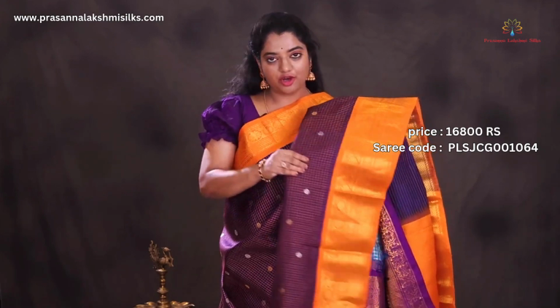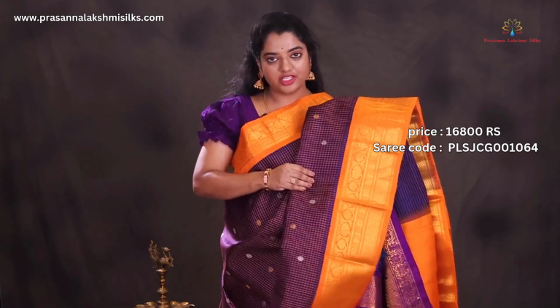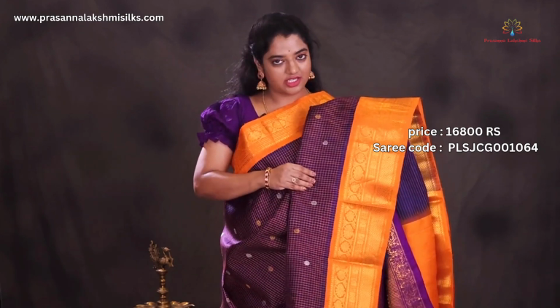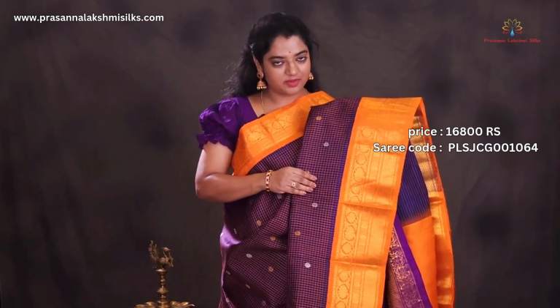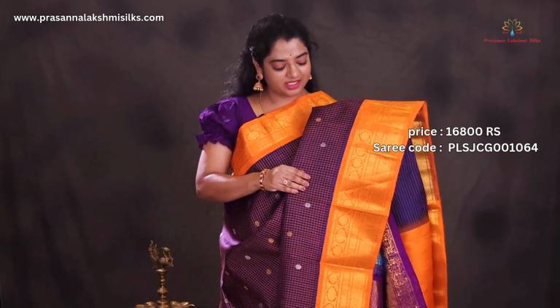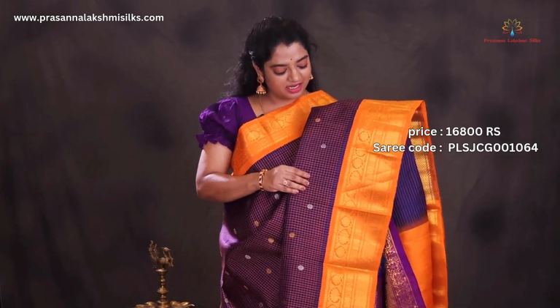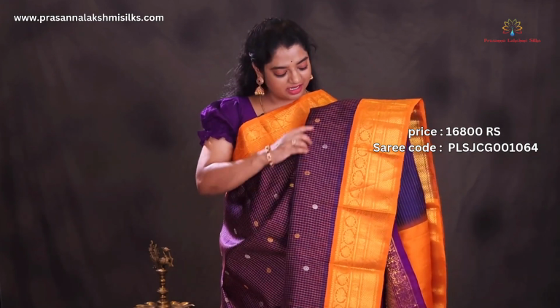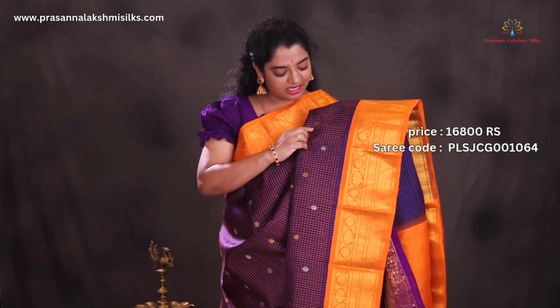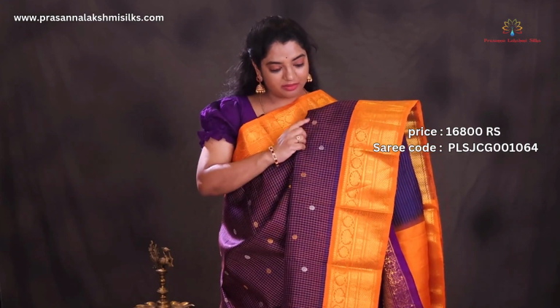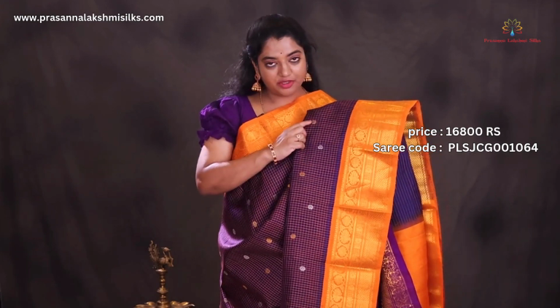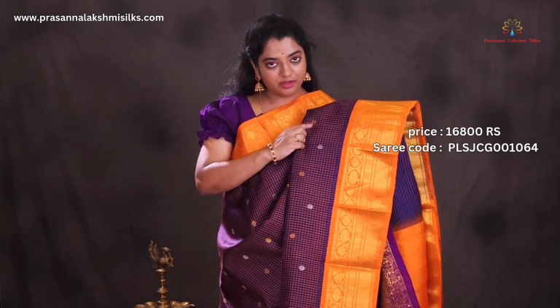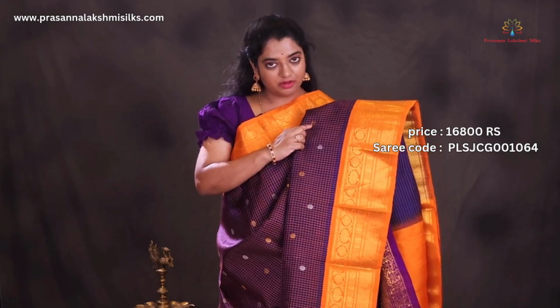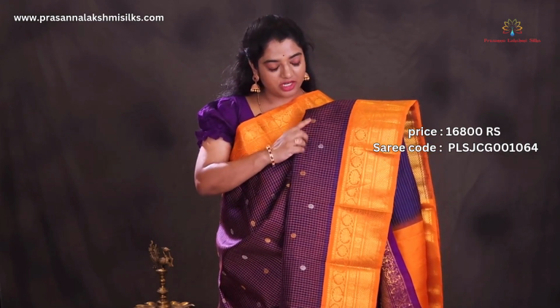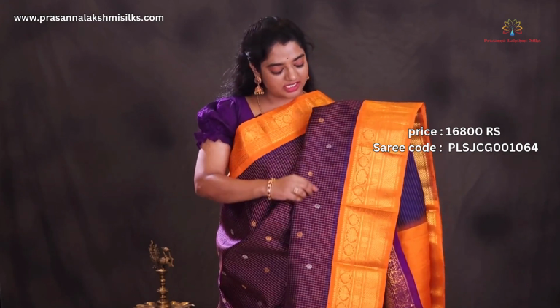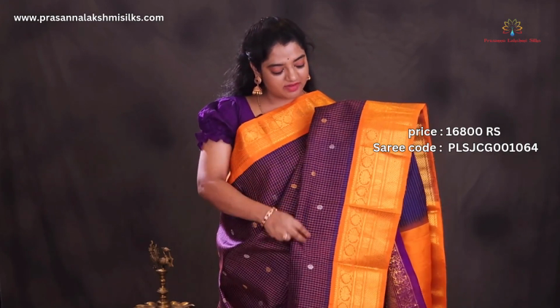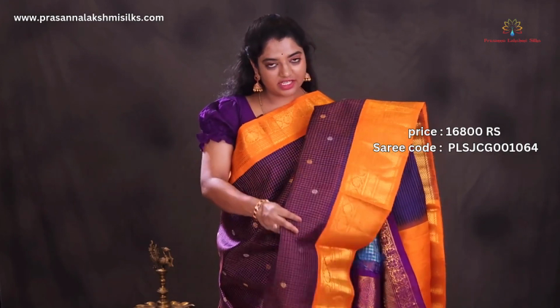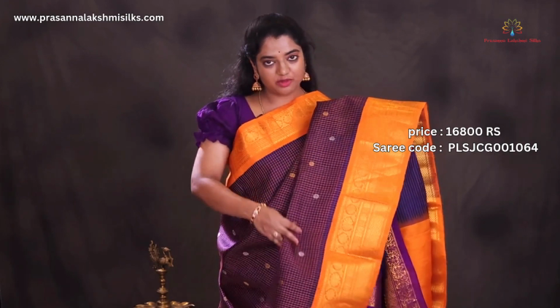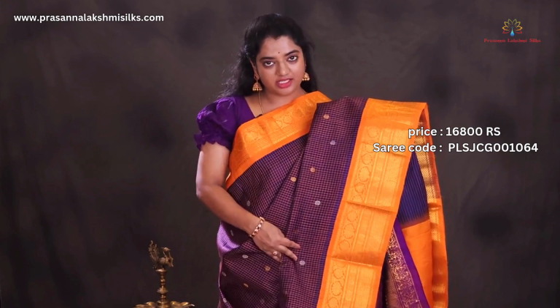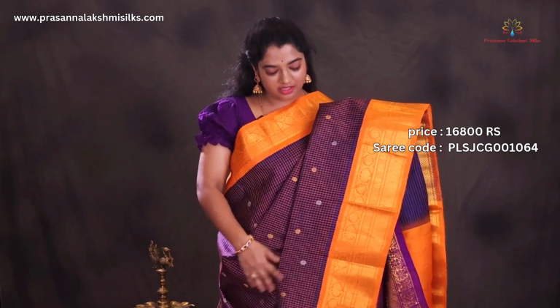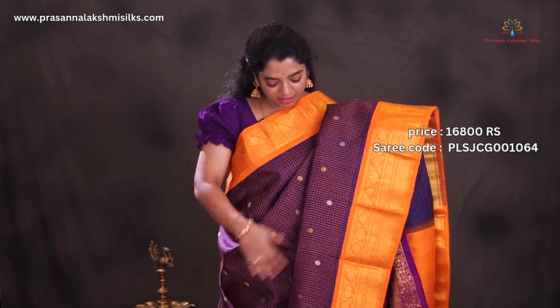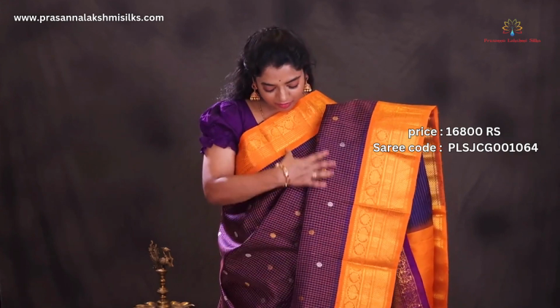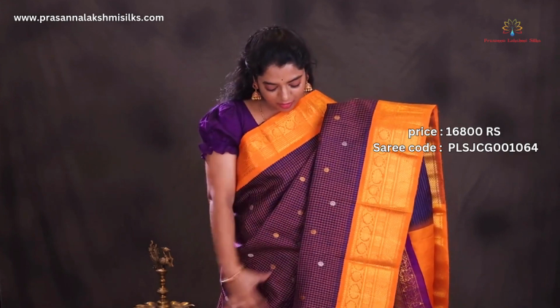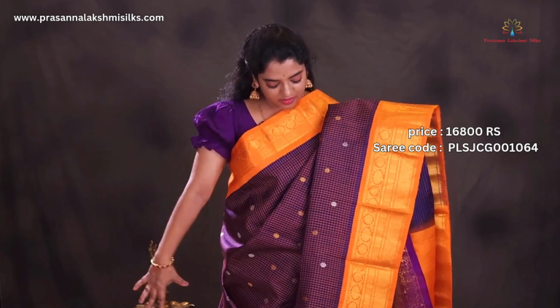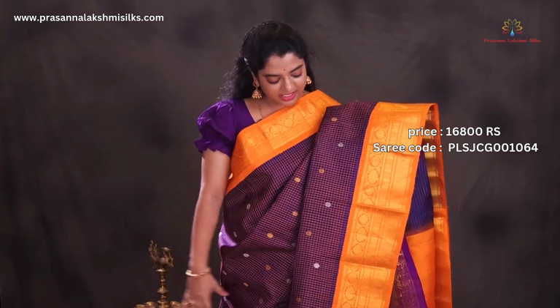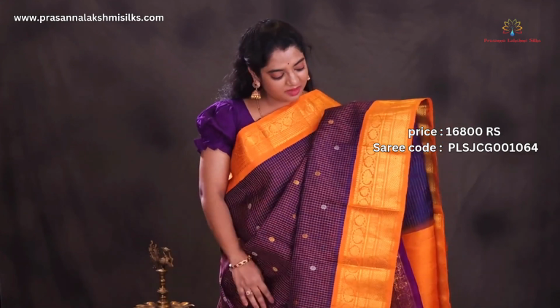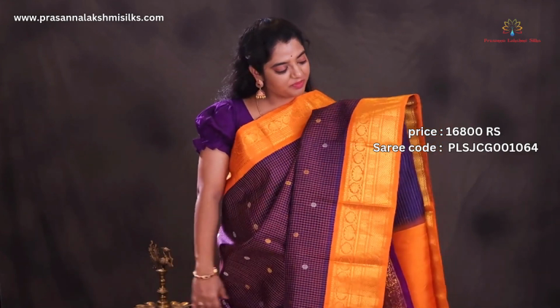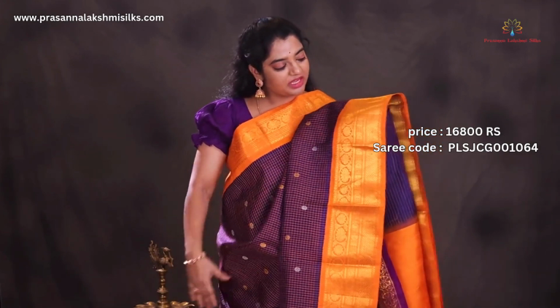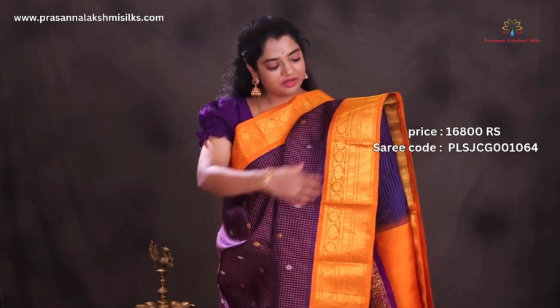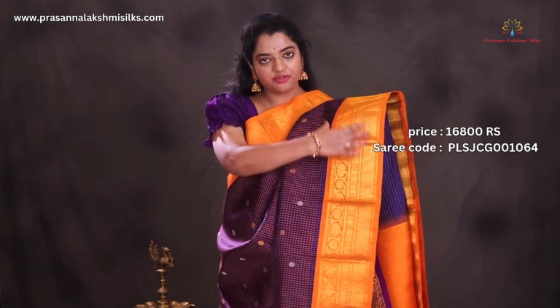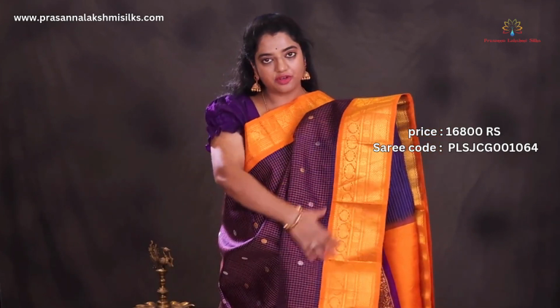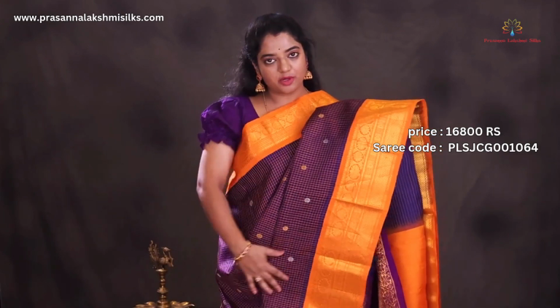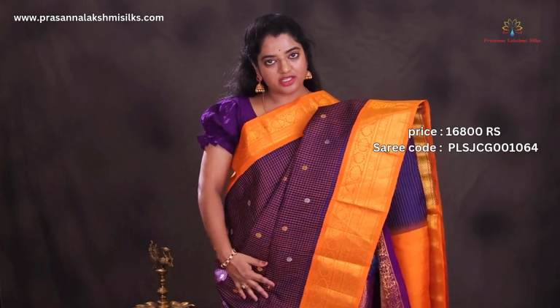Mango and broker style pallu blouse. Navy blue with orange combination — the body of the saree is designed with beautiful orange resham checks and beautiful golden and silver zari buttas, intricately and richly woven all over the saree. Rich floral borders.